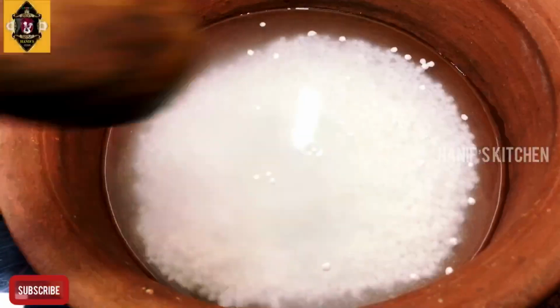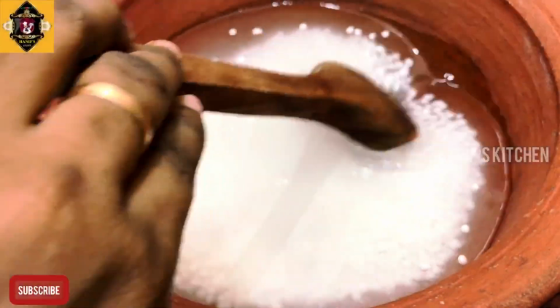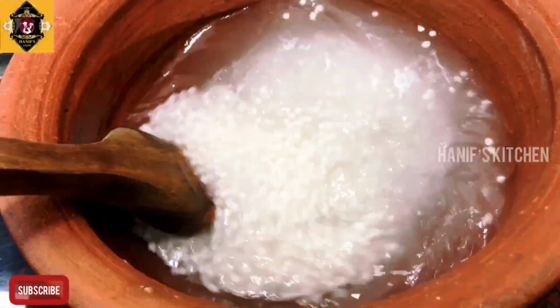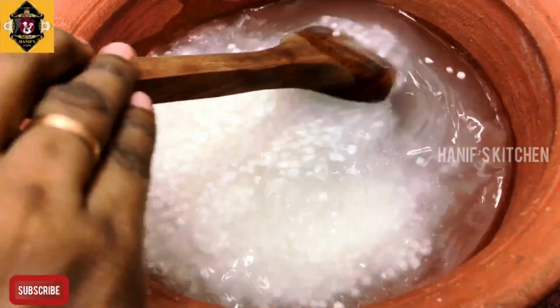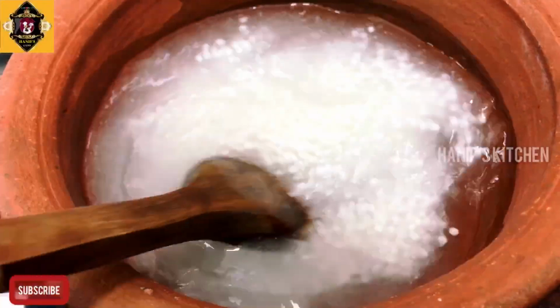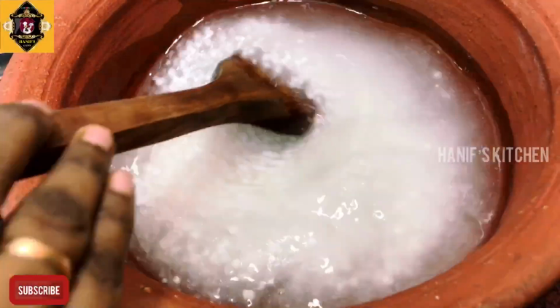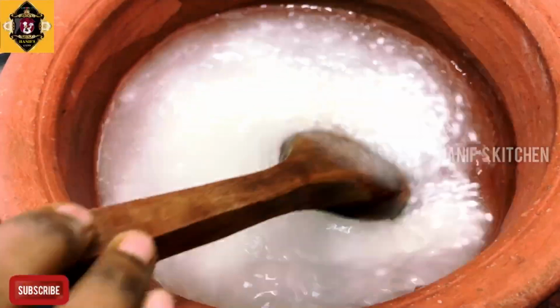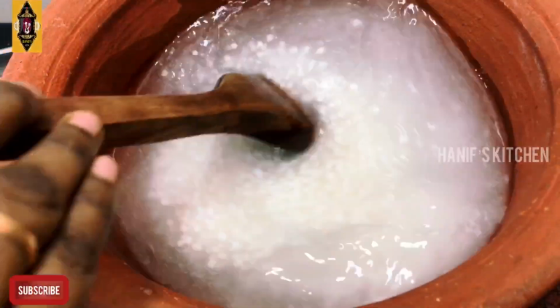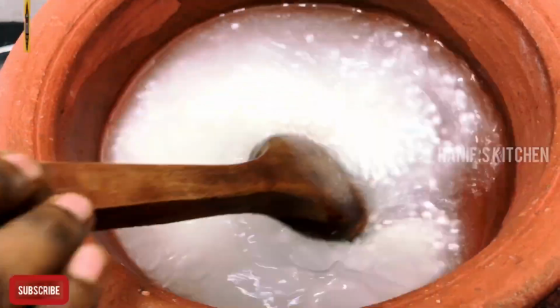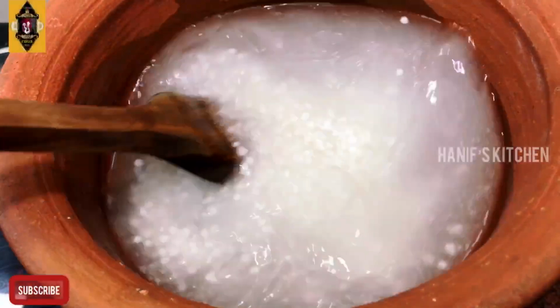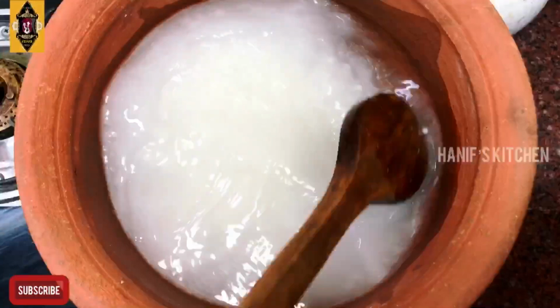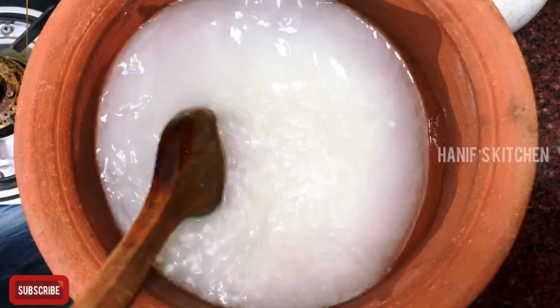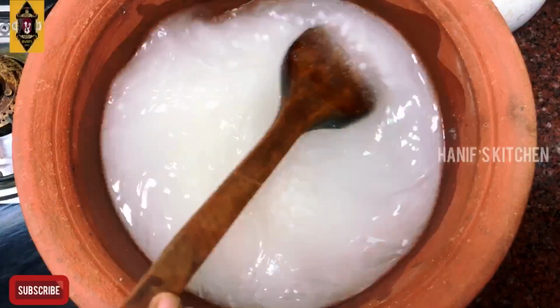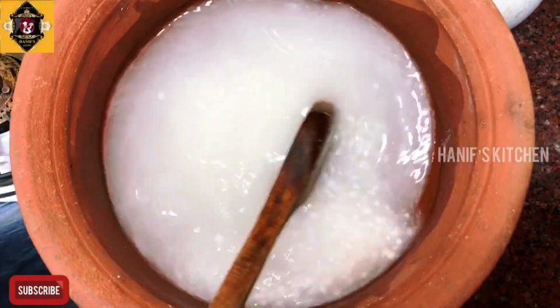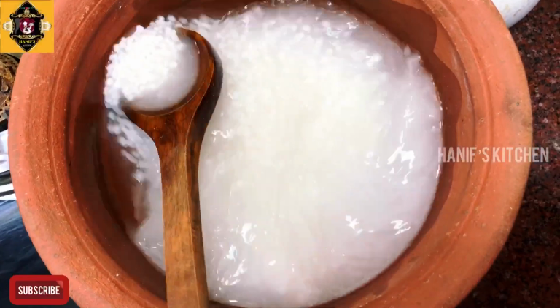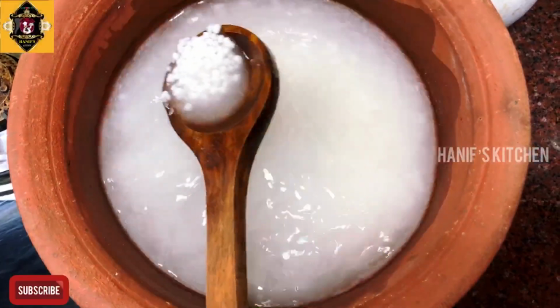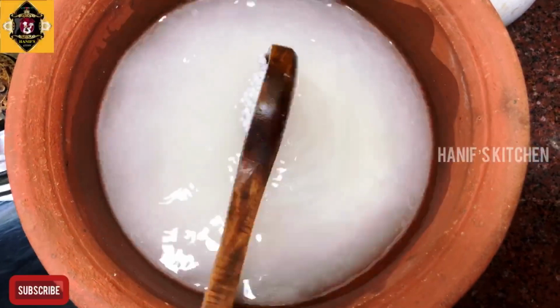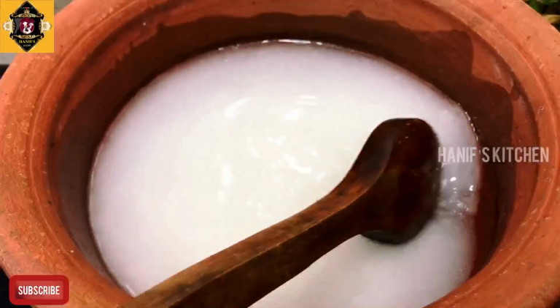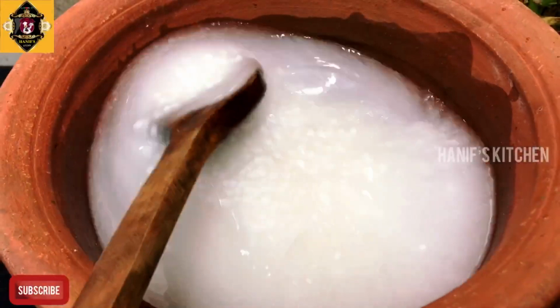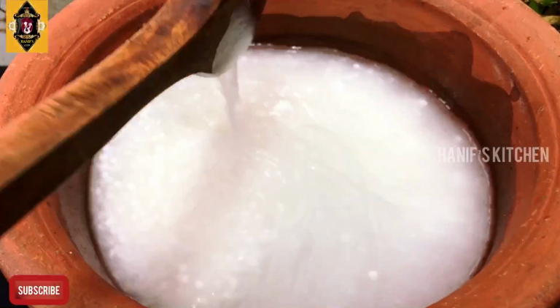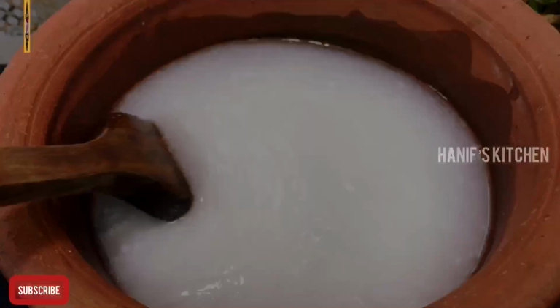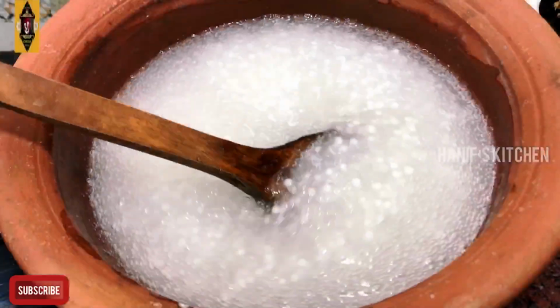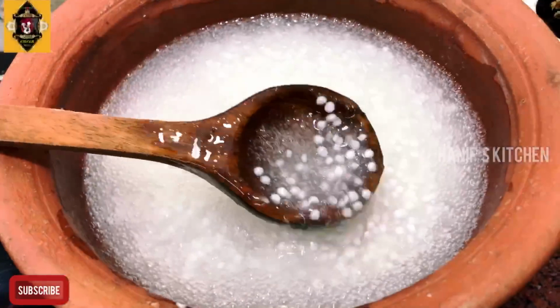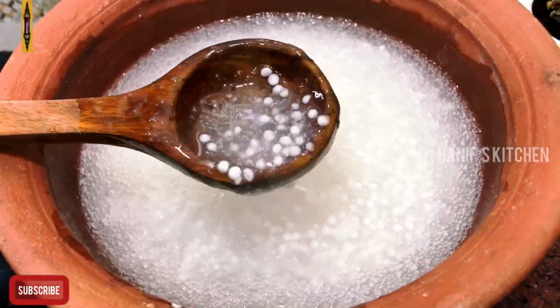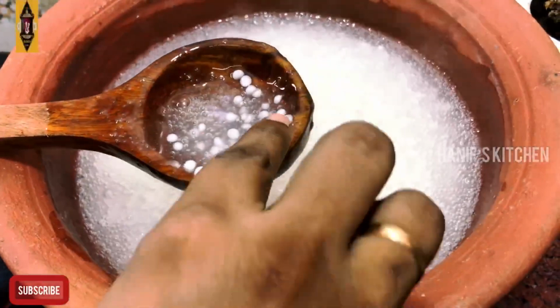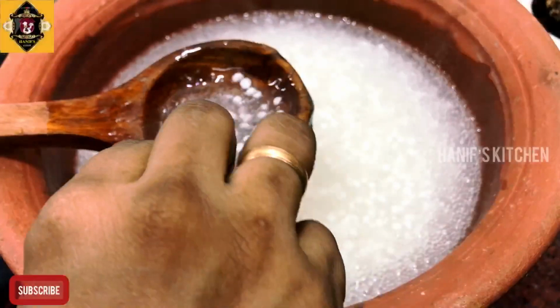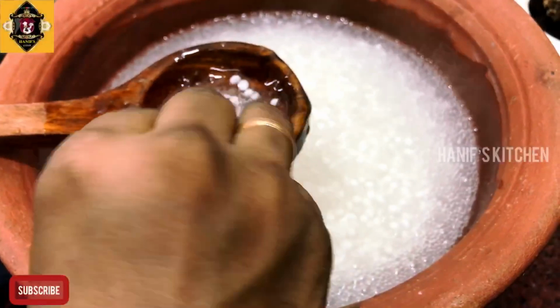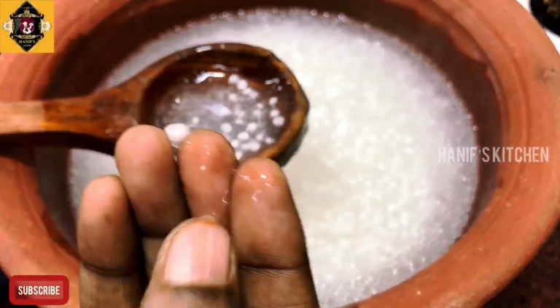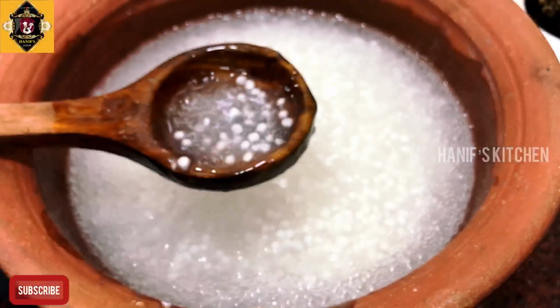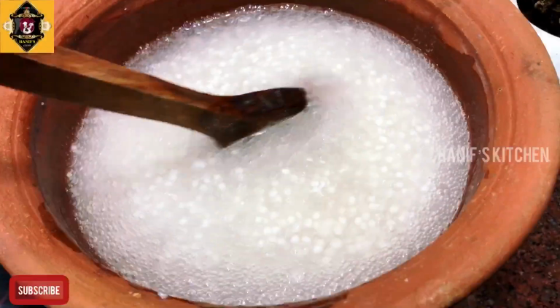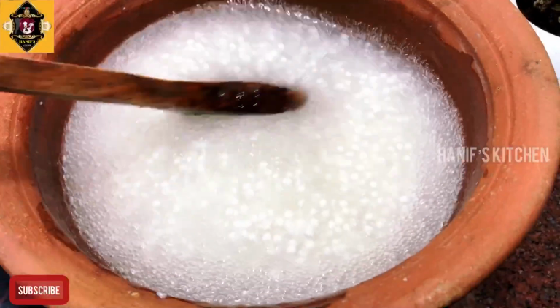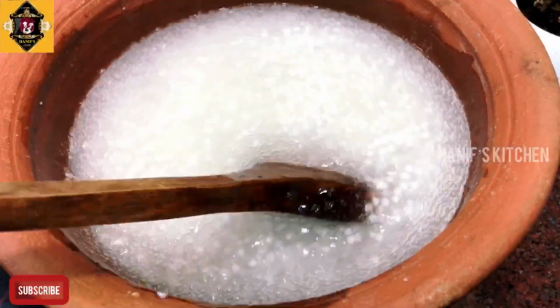Now we can add the salt. Just add the salt. We can add the salt. It's about 5 minutes. We can add the salt.